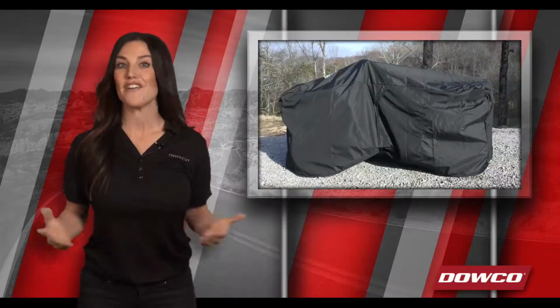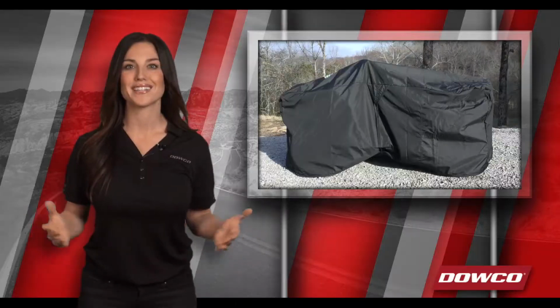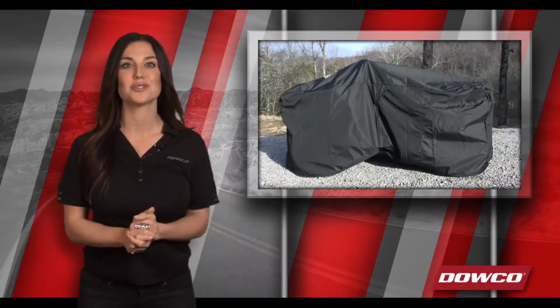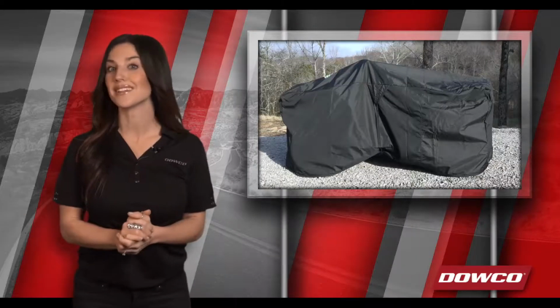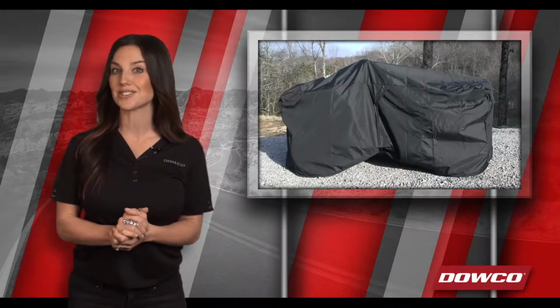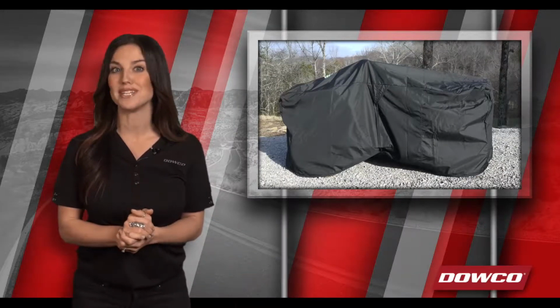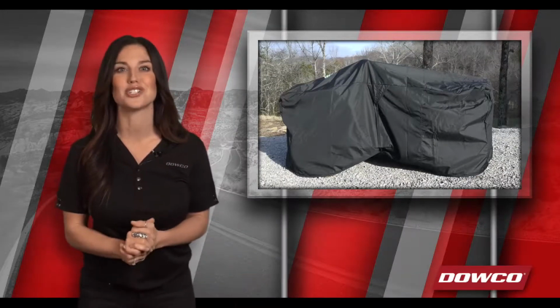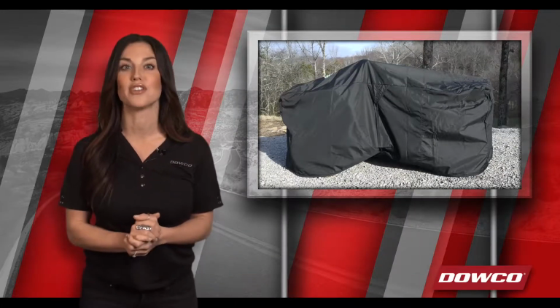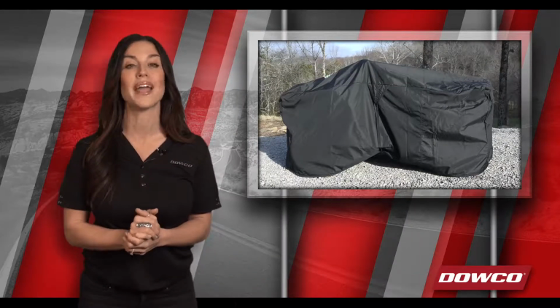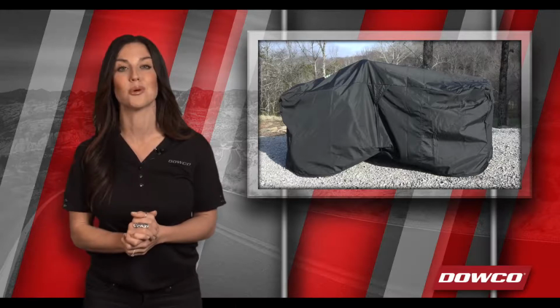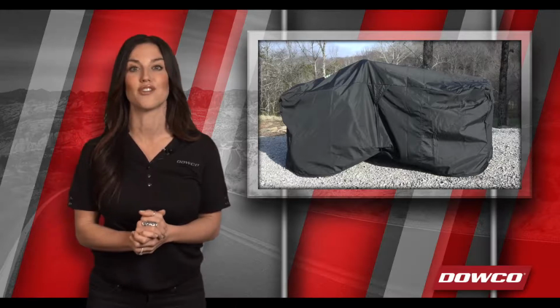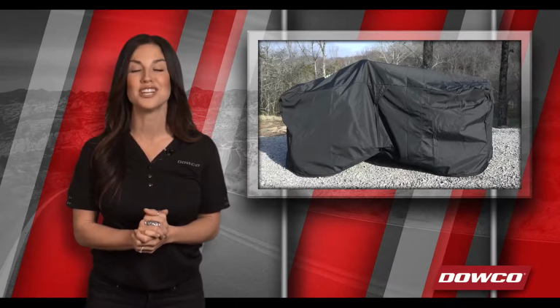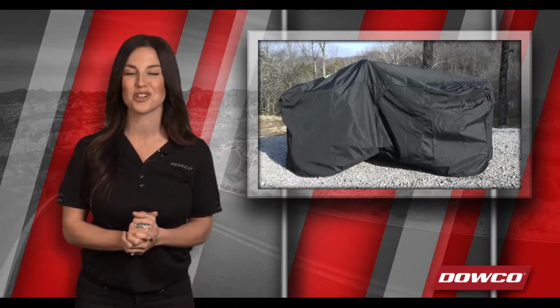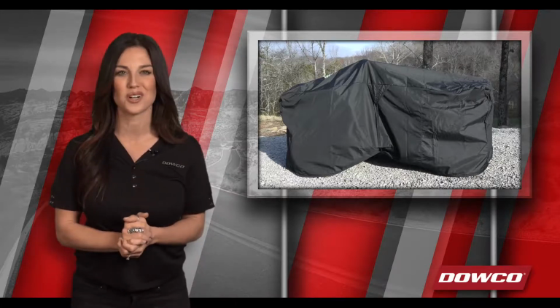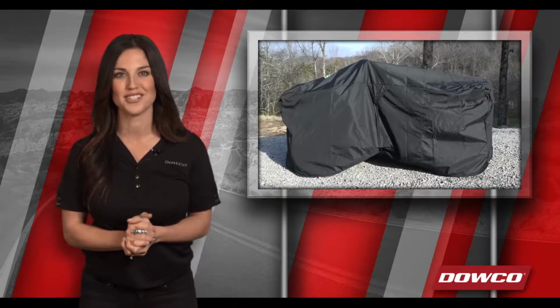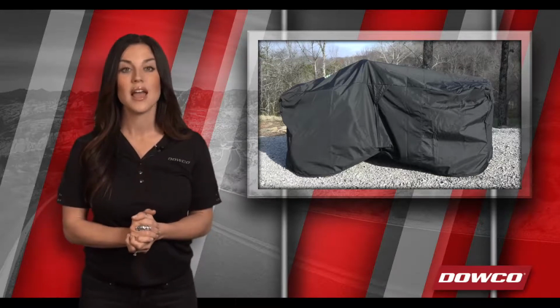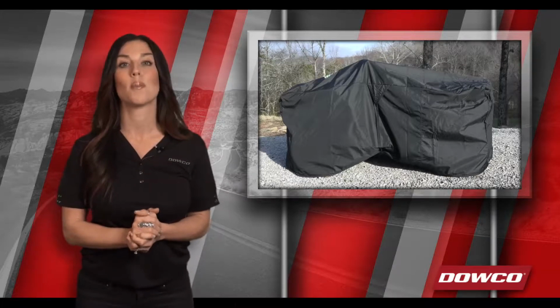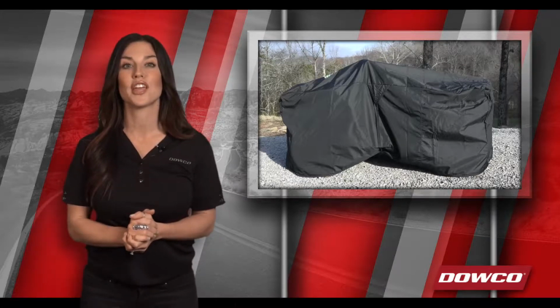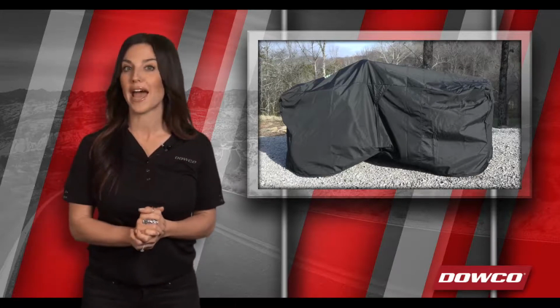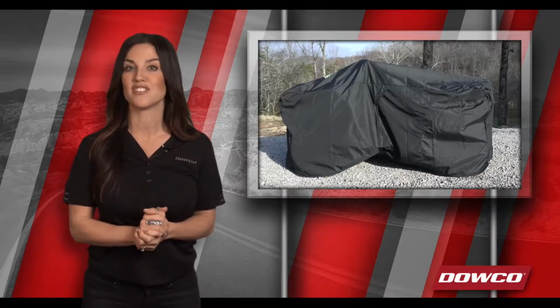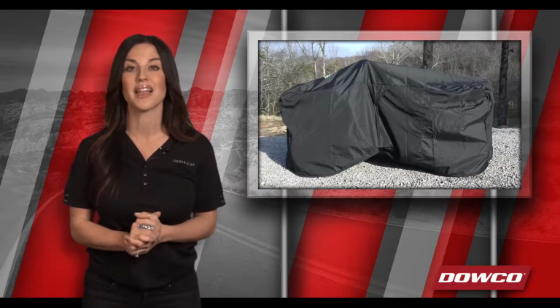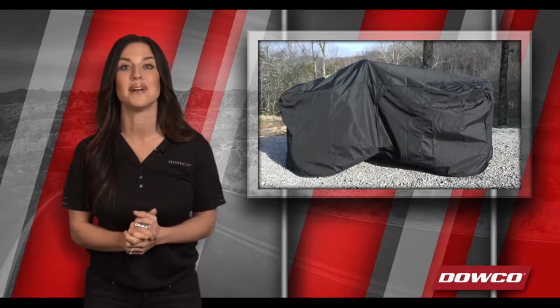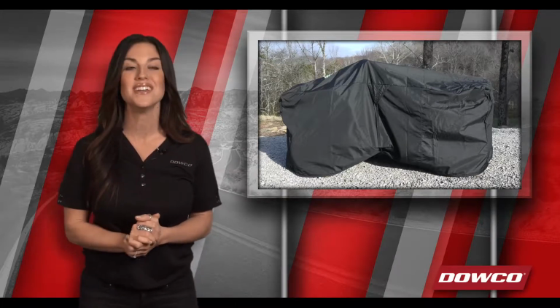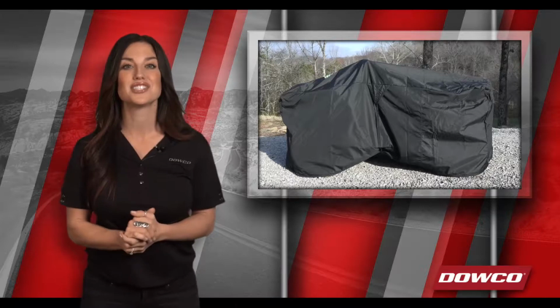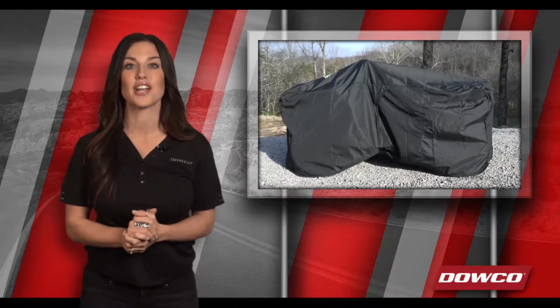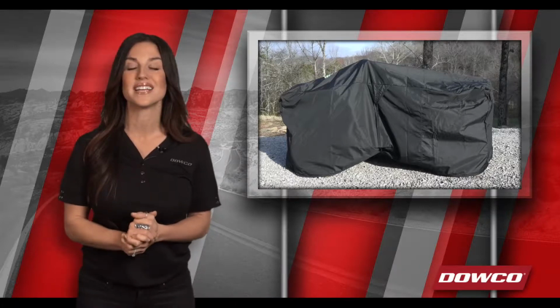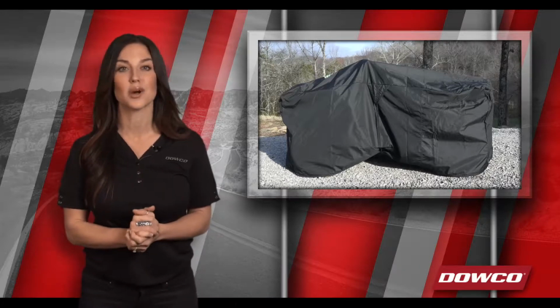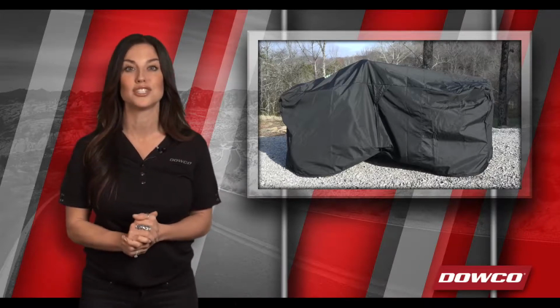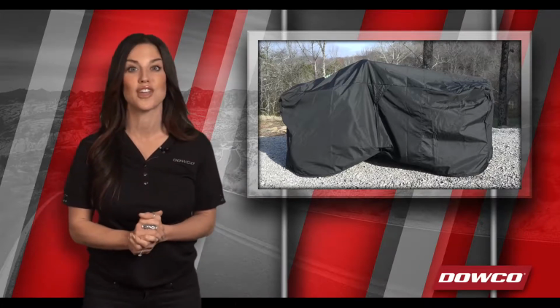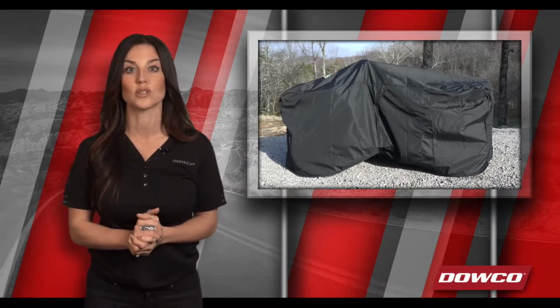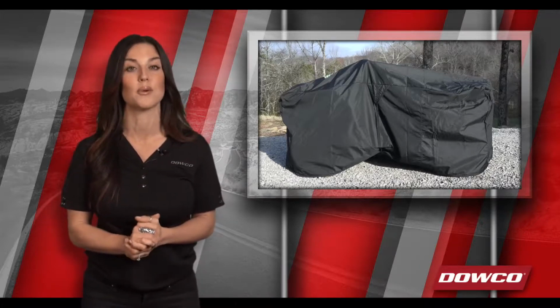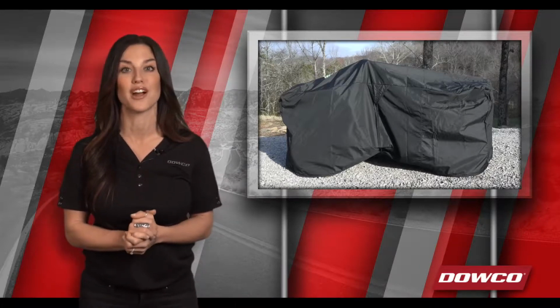If you like this version but need a little extra, be sure to check out the double and triple XL version for a little more coverage. And for added peace of mind, this Guardian cover is lockable to deter theft or tampering with your cover.